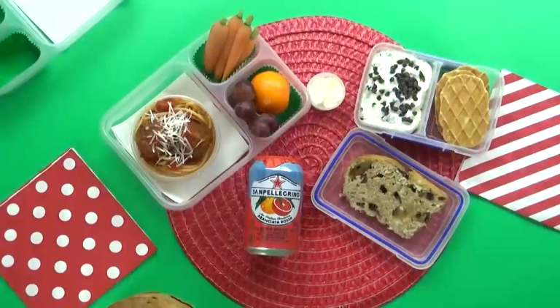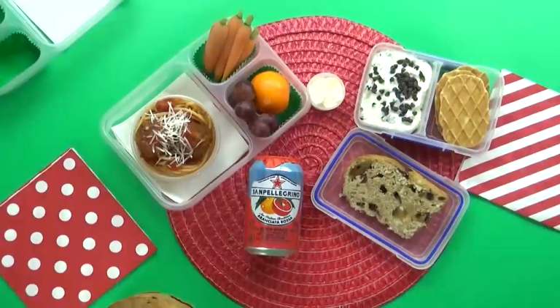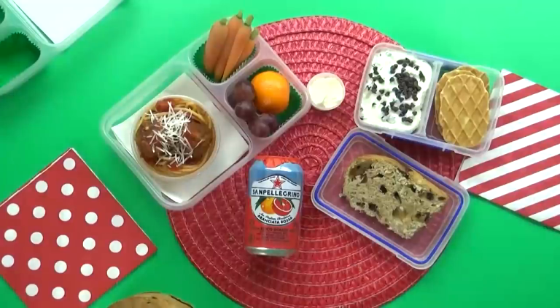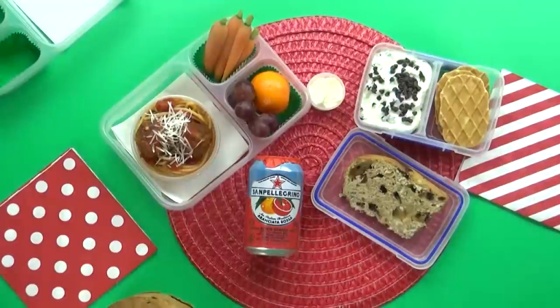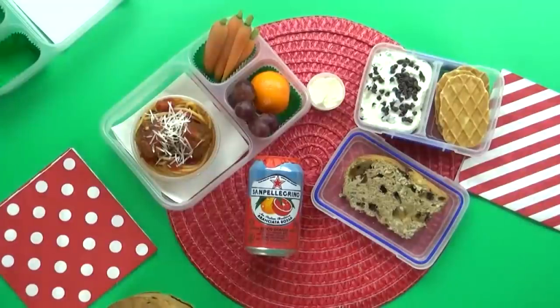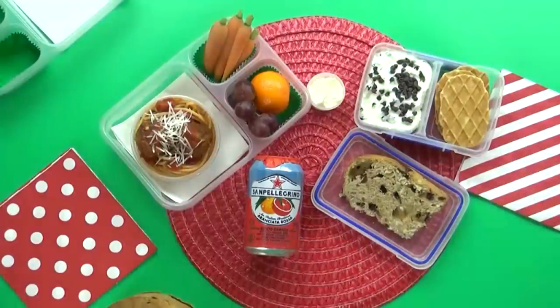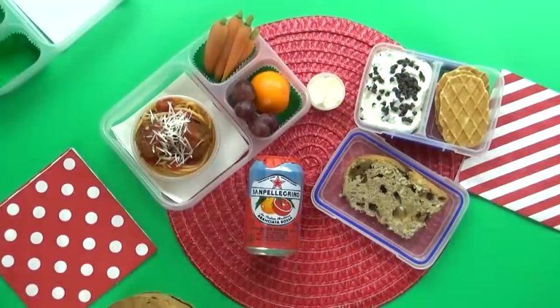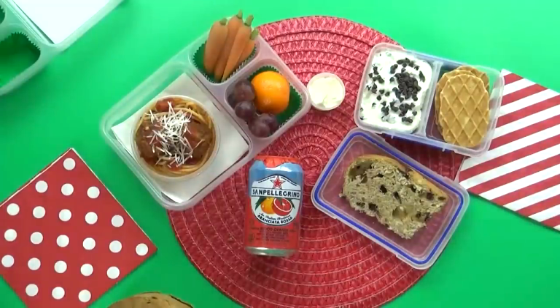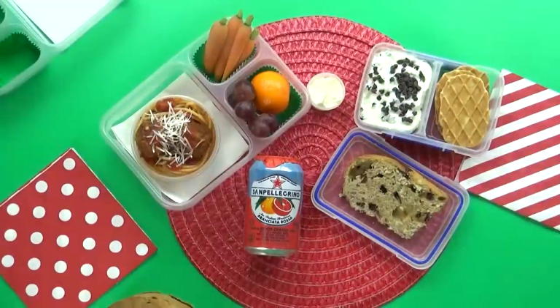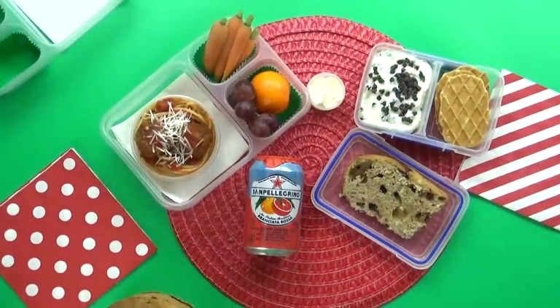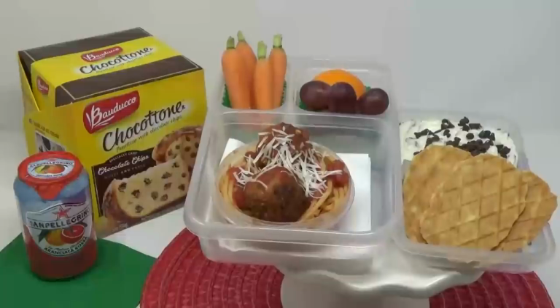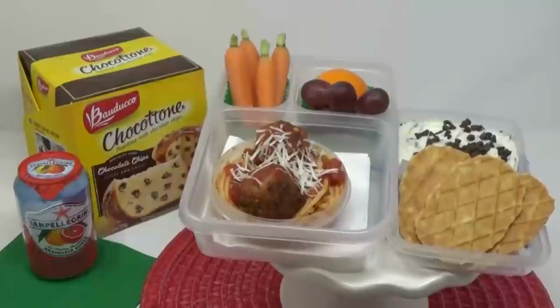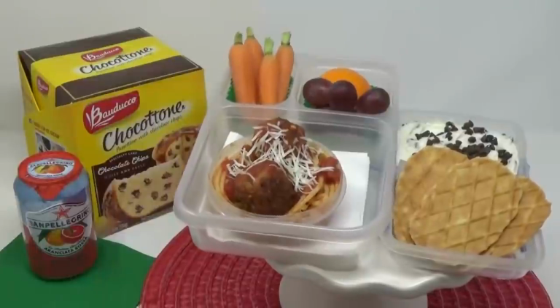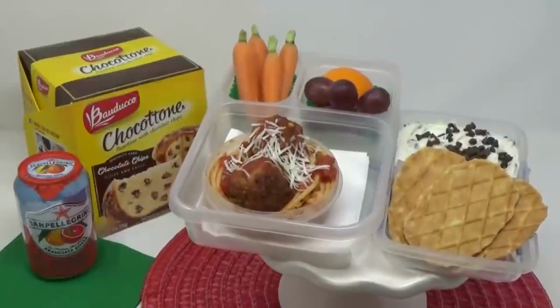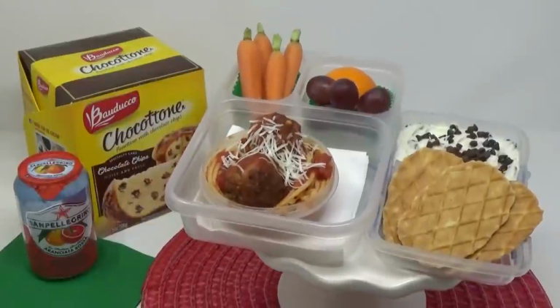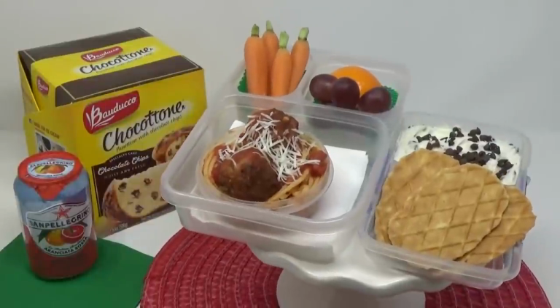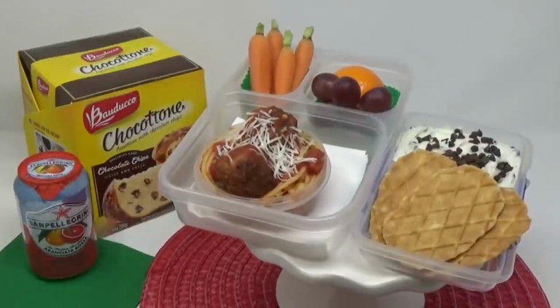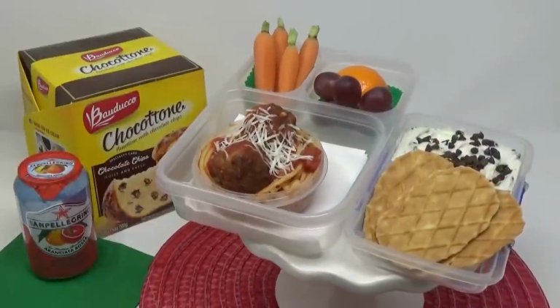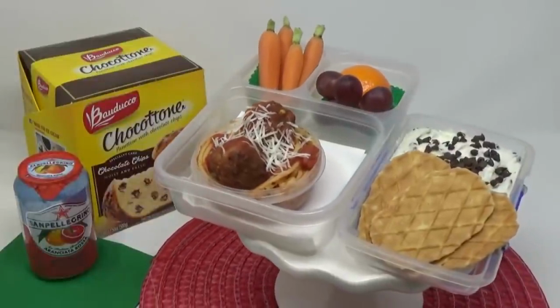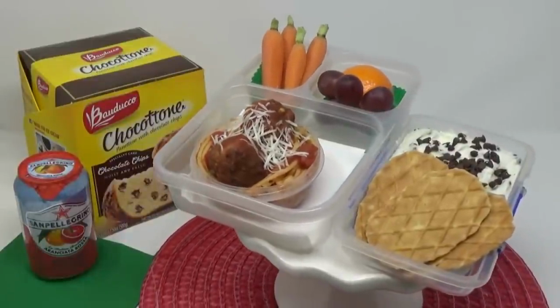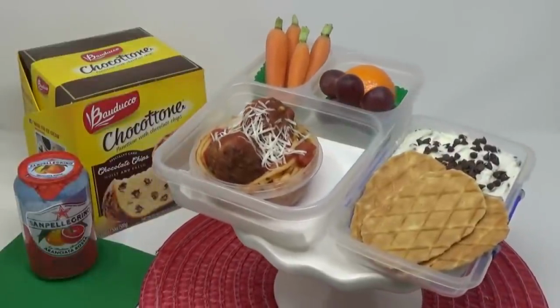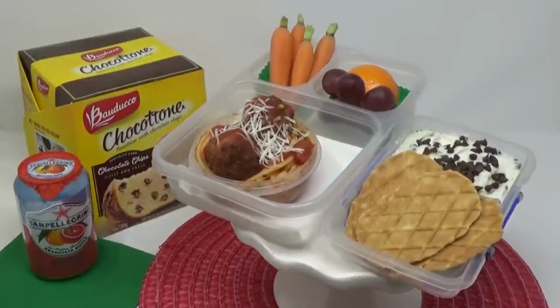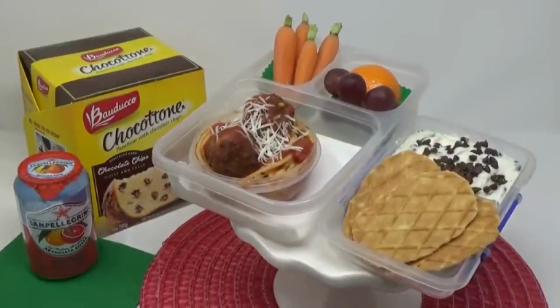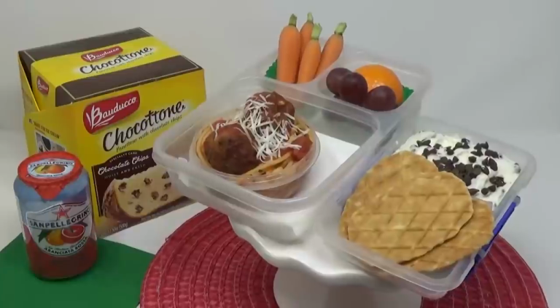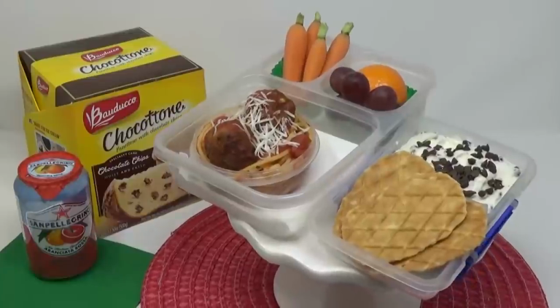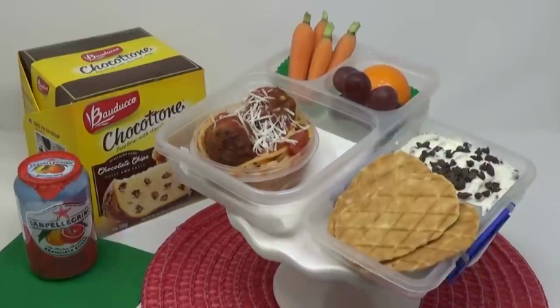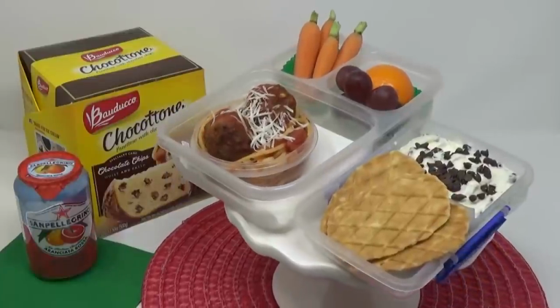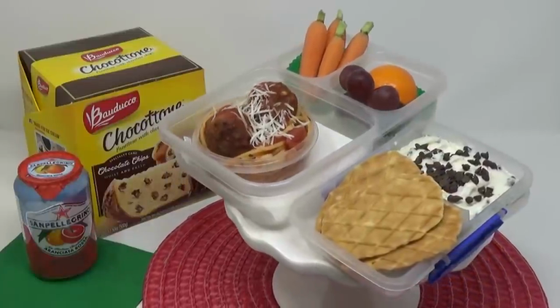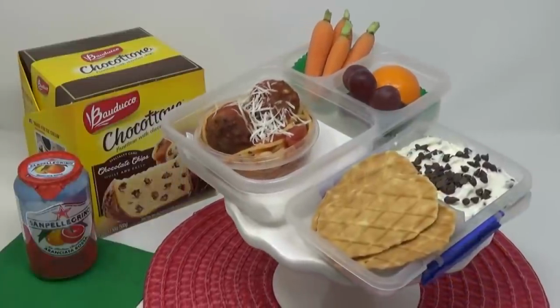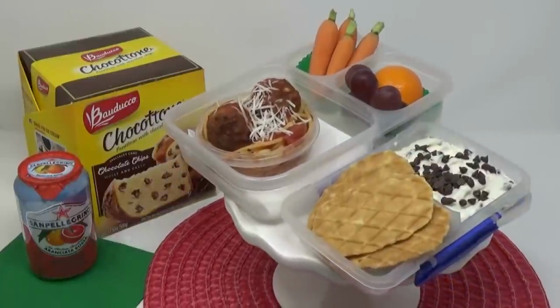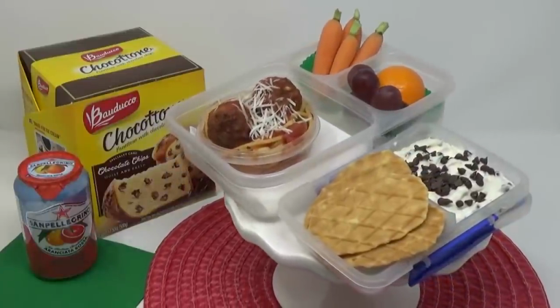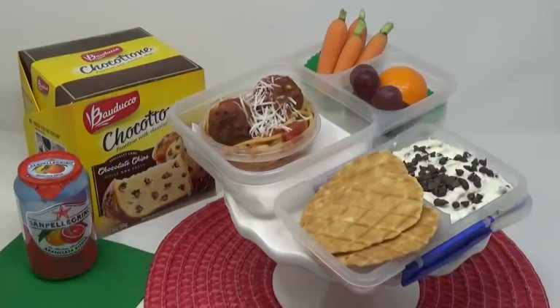I really like the cannoli cream — that was super easy to make. My favorite was the Italian soda. I really like the cannoli cream too, but I also like the meatballs.